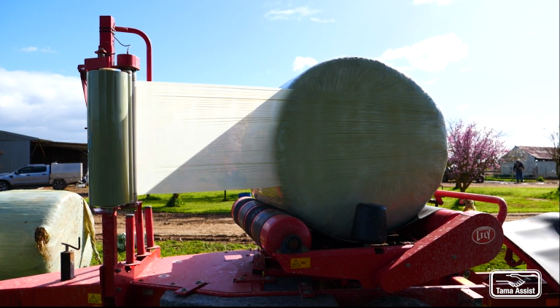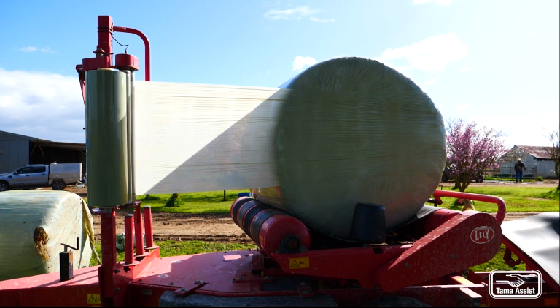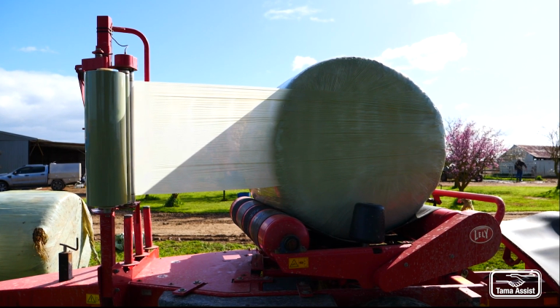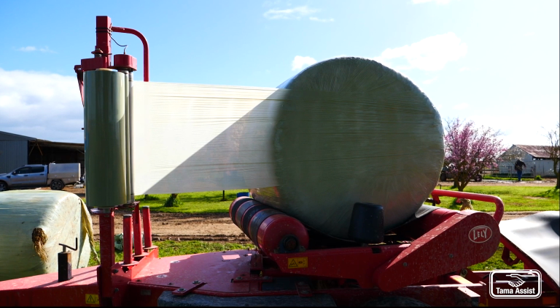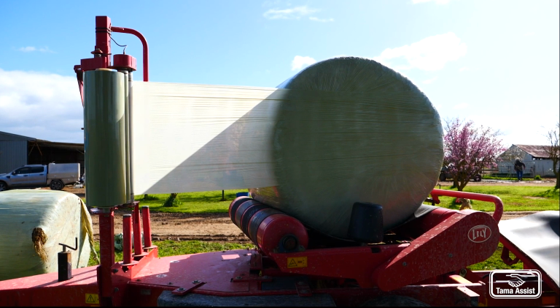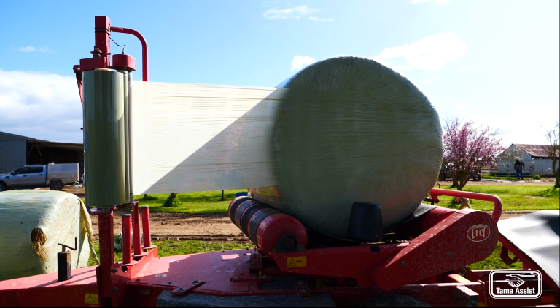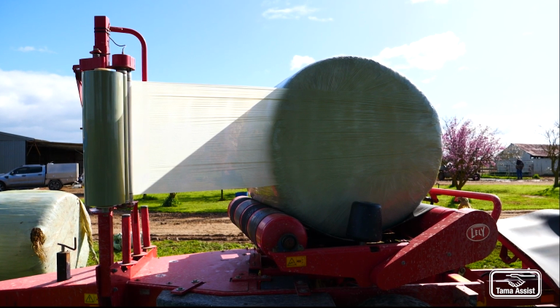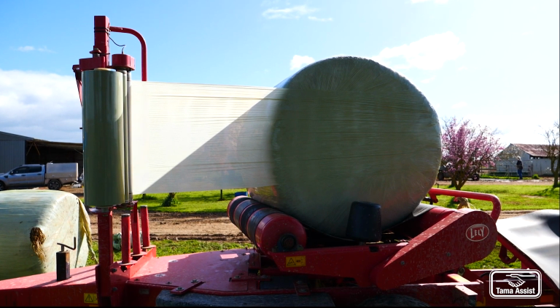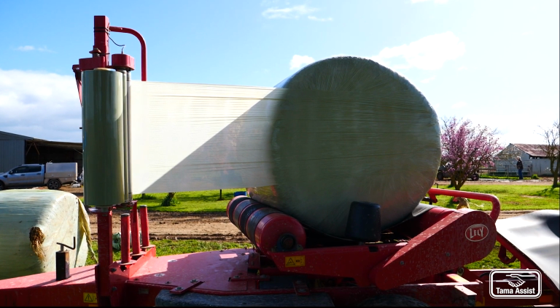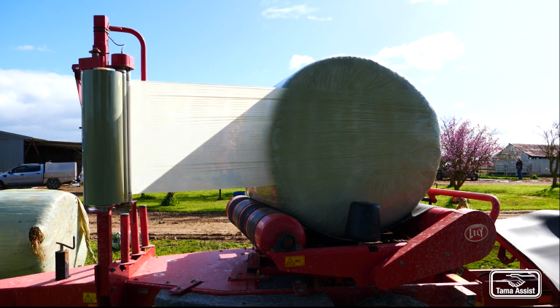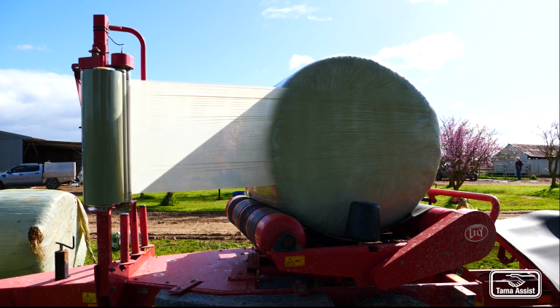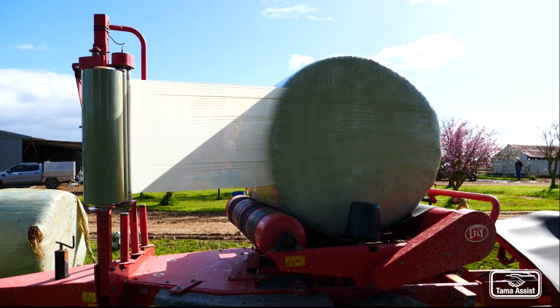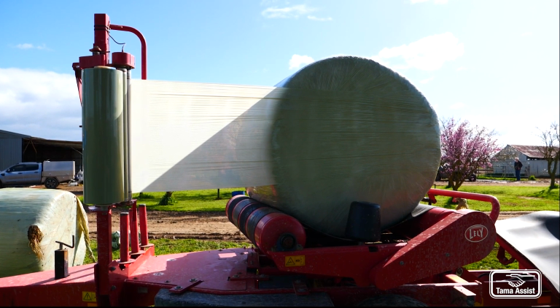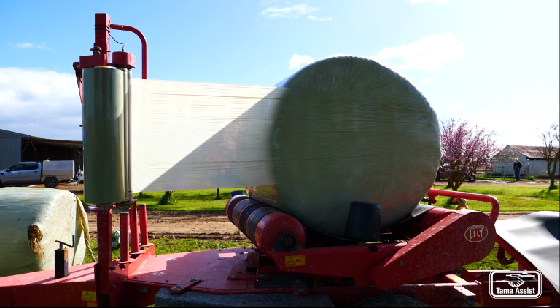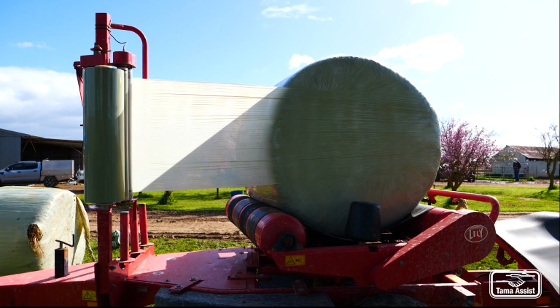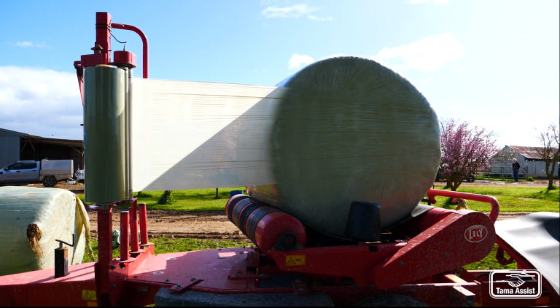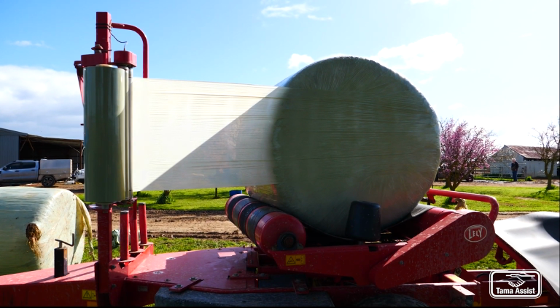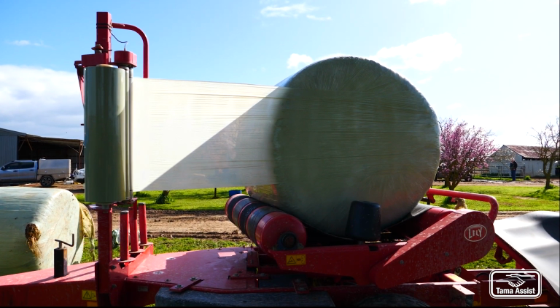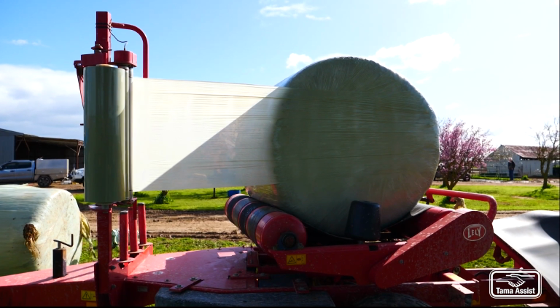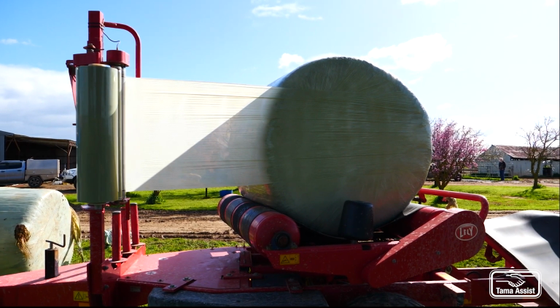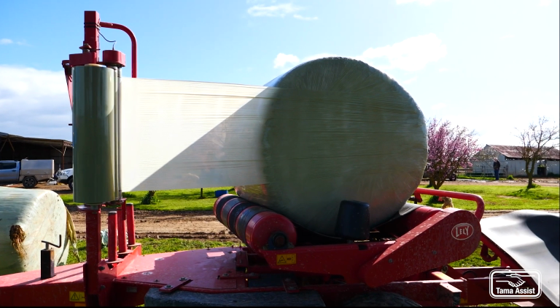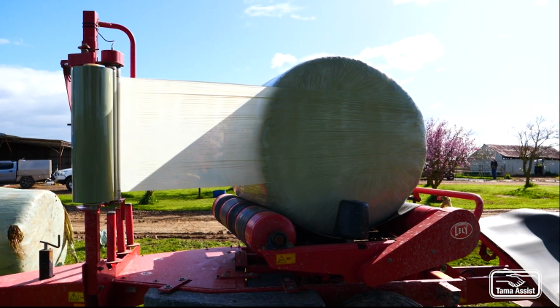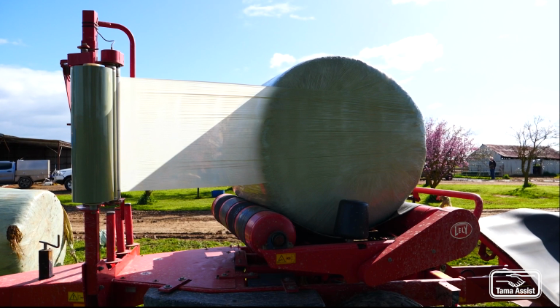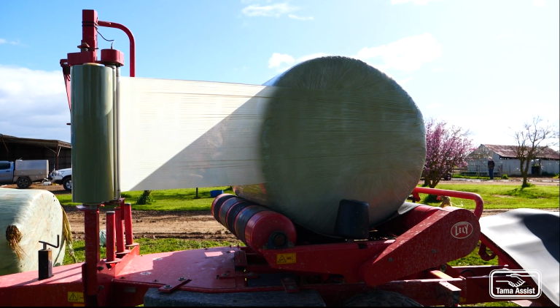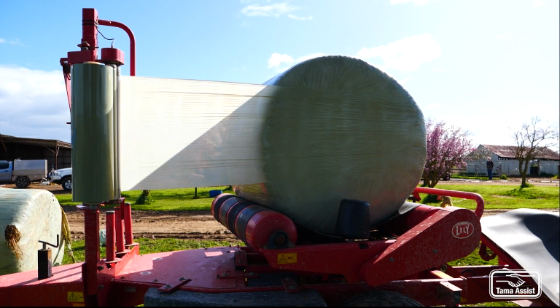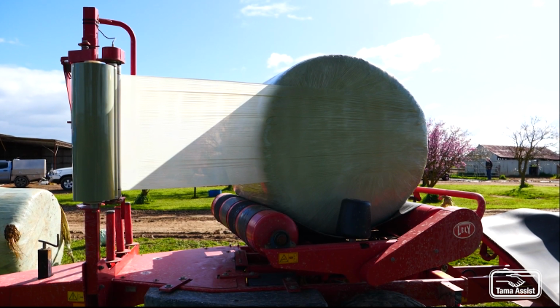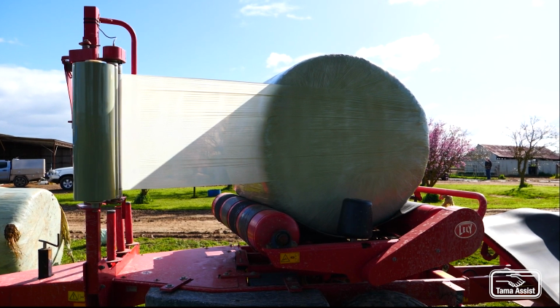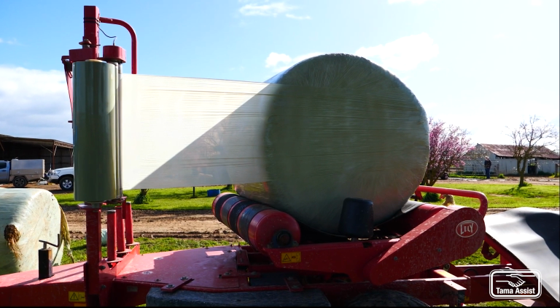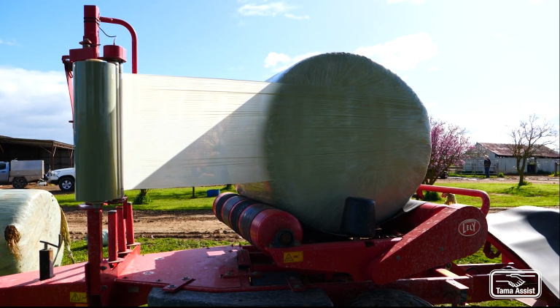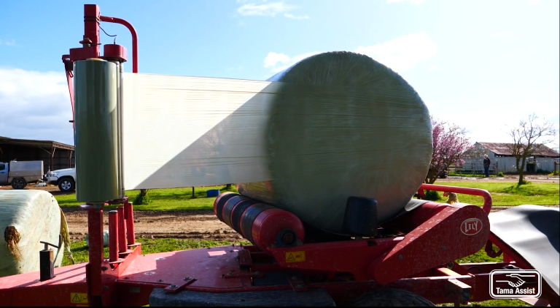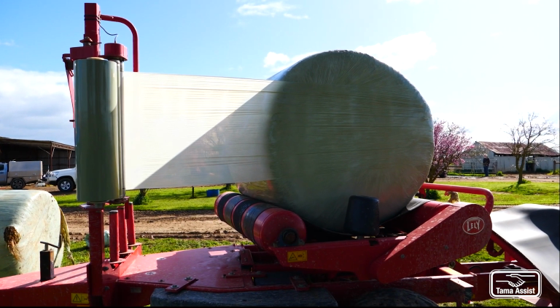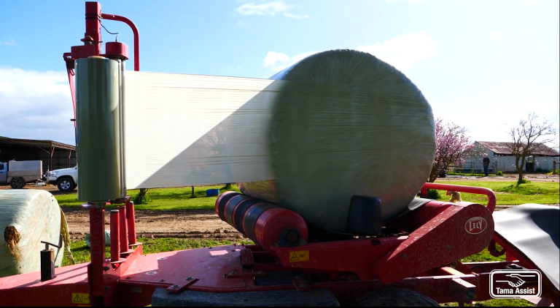So to get your minimum of four layers, we would then plus one, which is eight, and double it would be 16 revolutions for four layers on this particular bale.